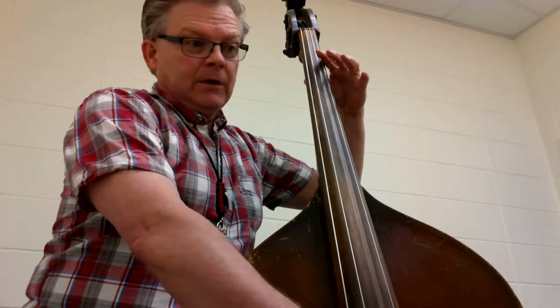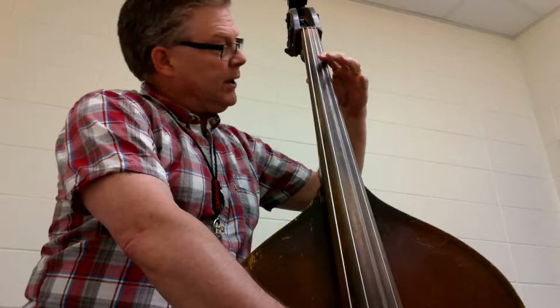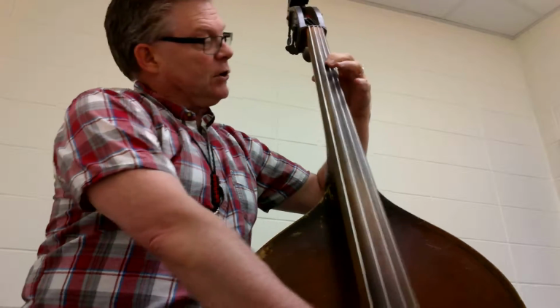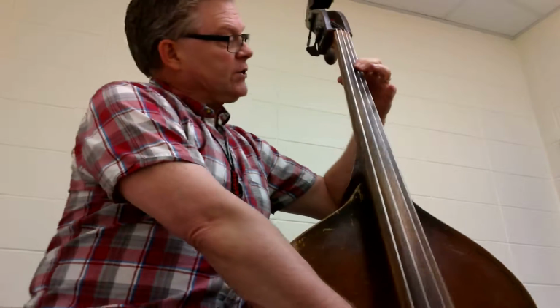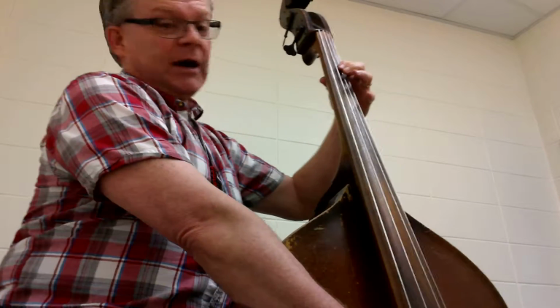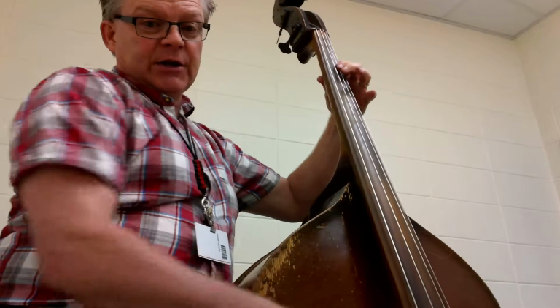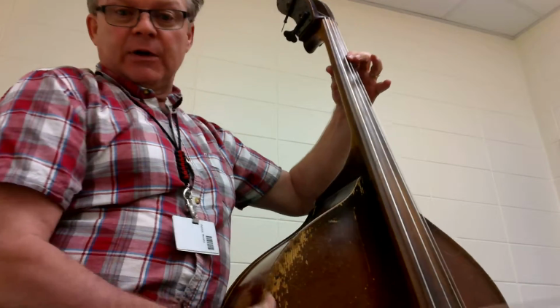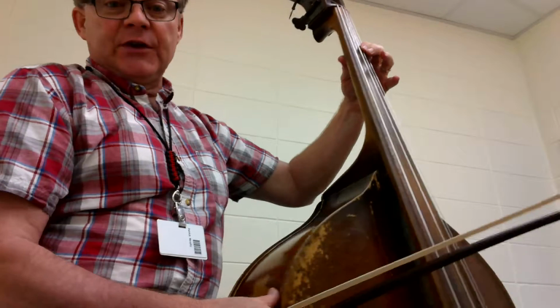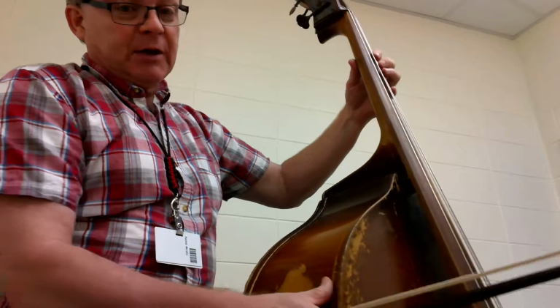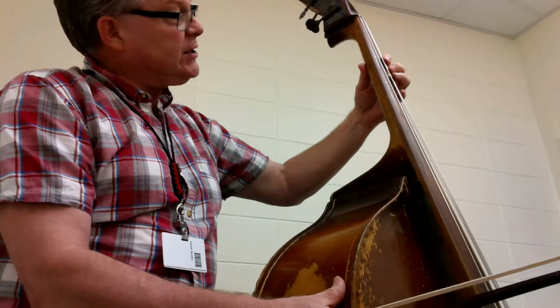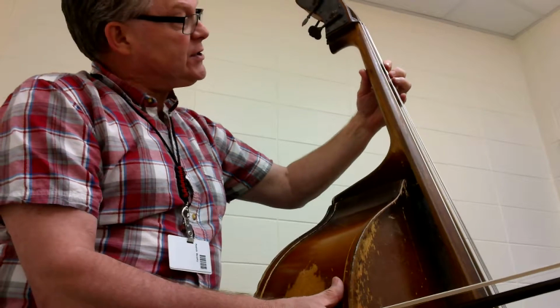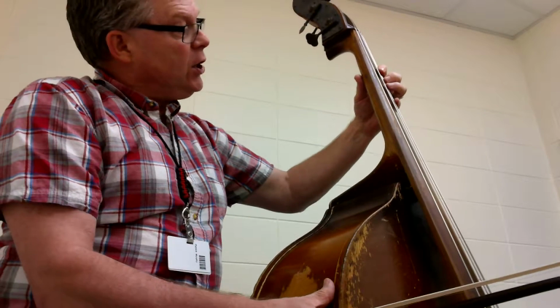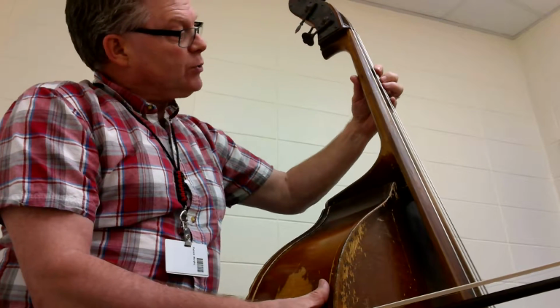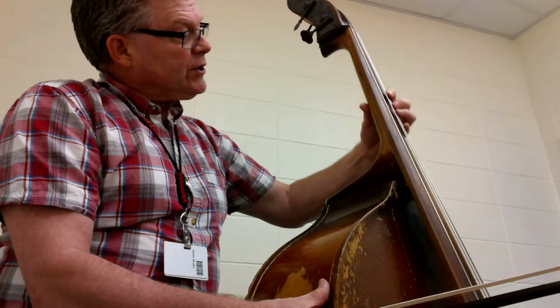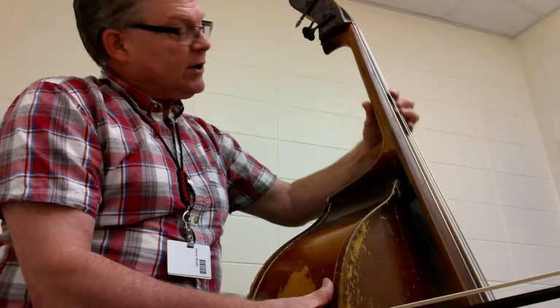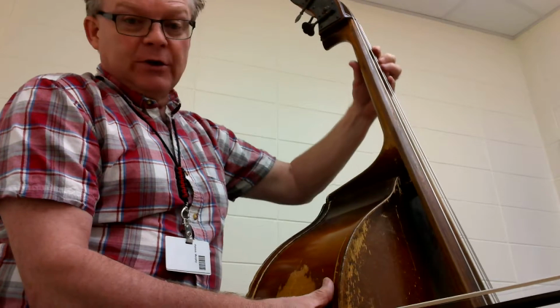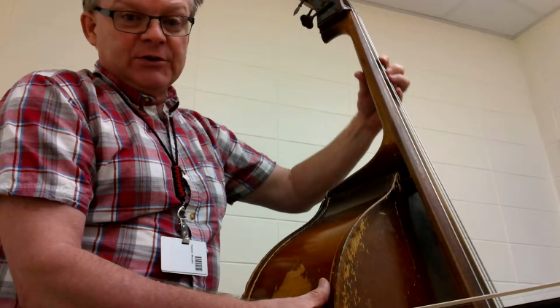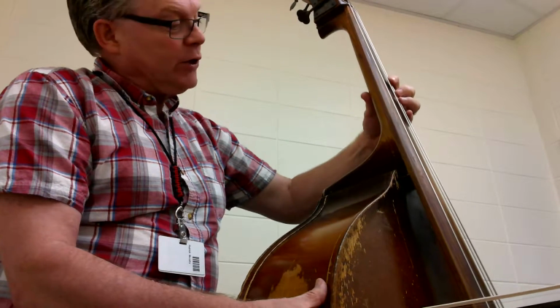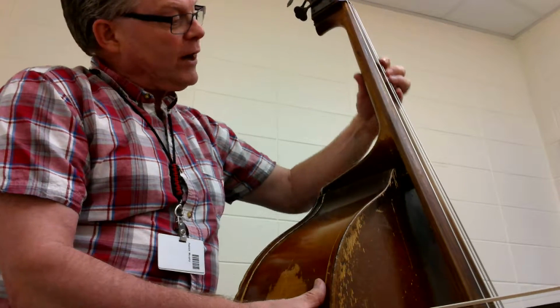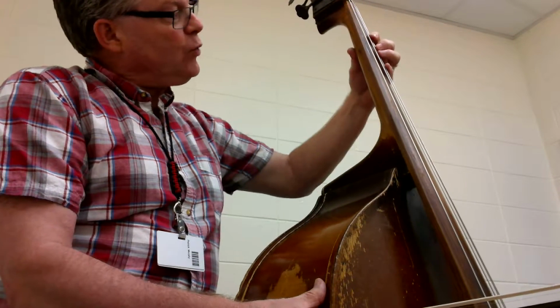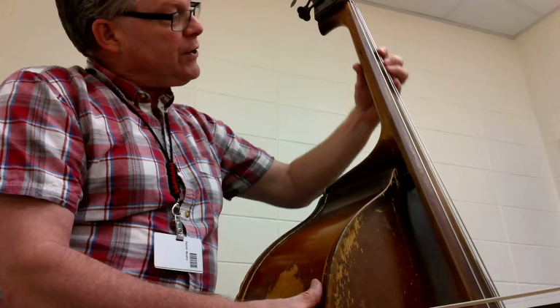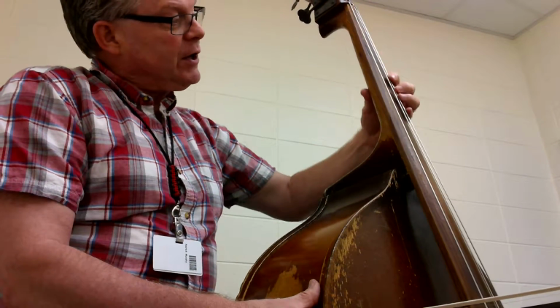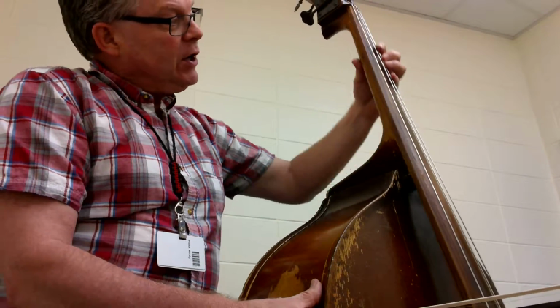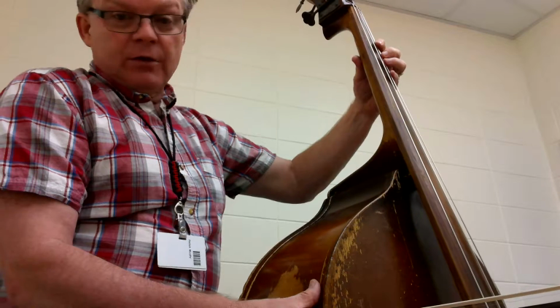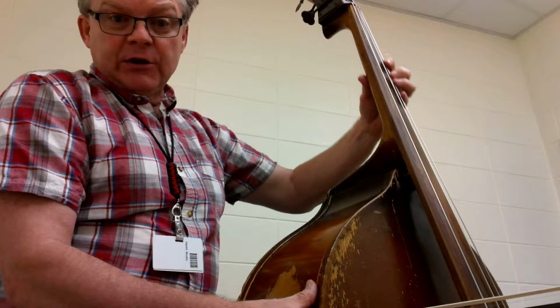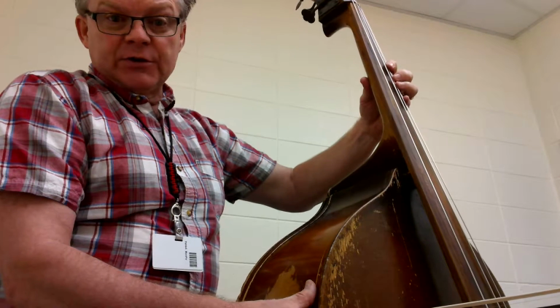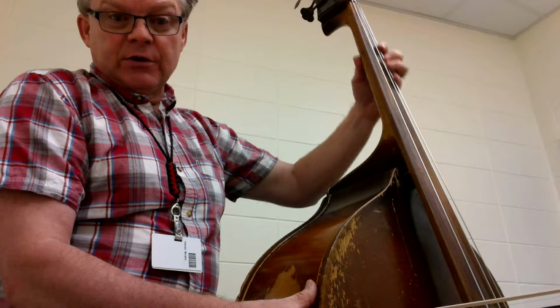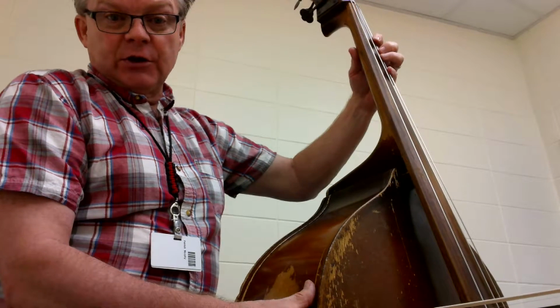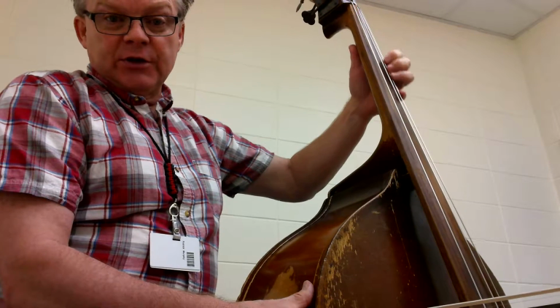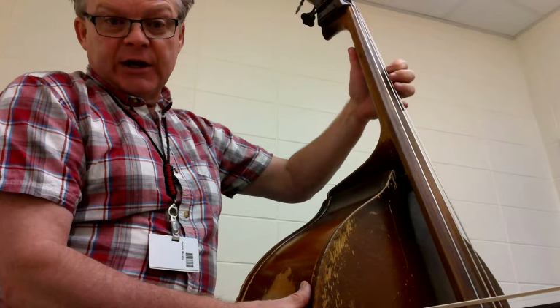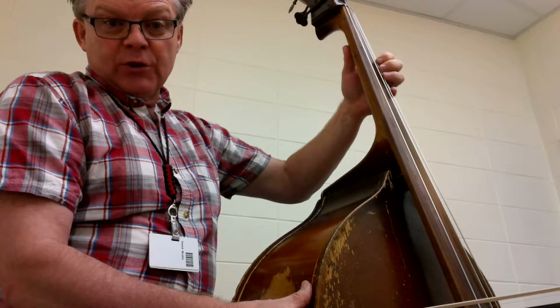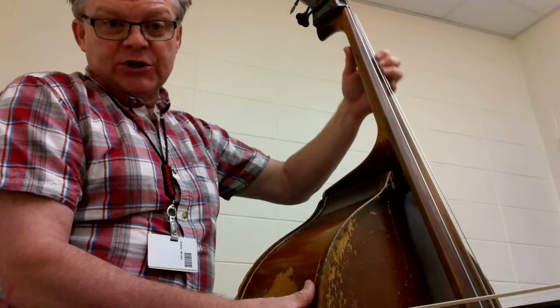Okay, so watch behind here, behind the neck, behind the scenes. As we're going down, make sure your thumb is going right with your fingers — don't be doing any kind of reach thing.